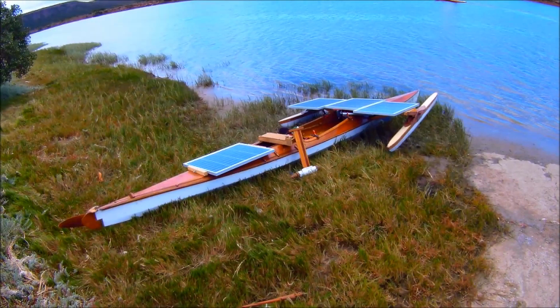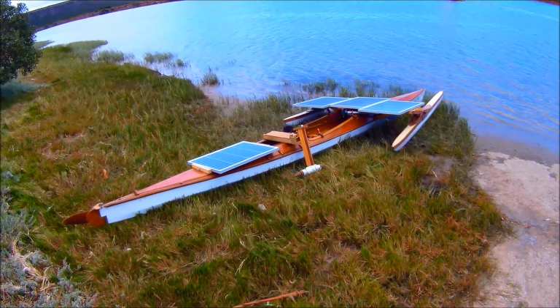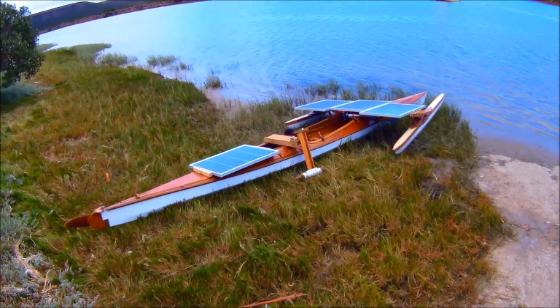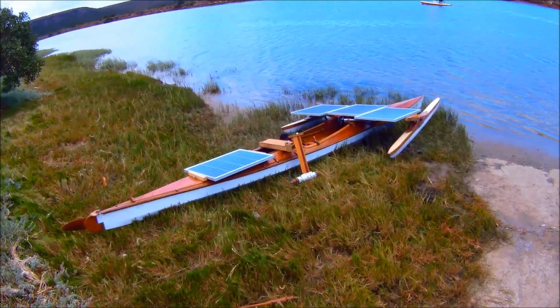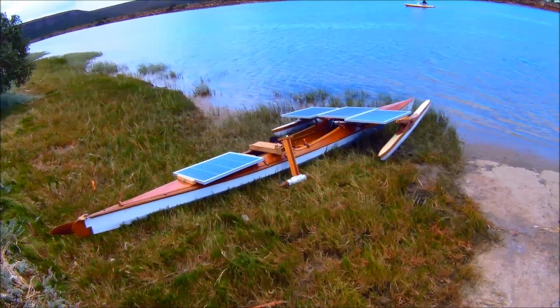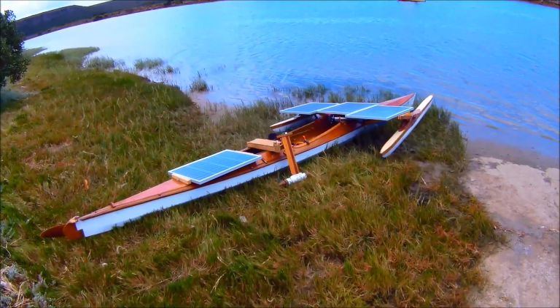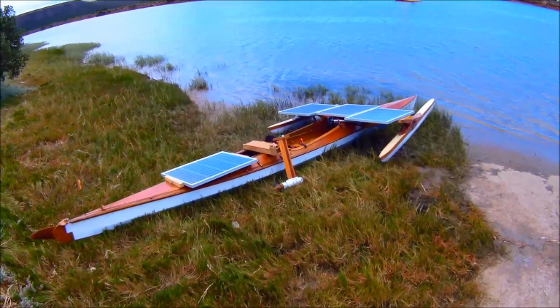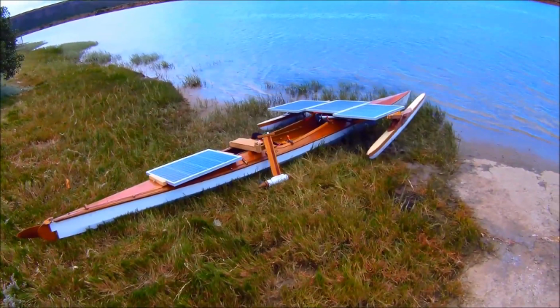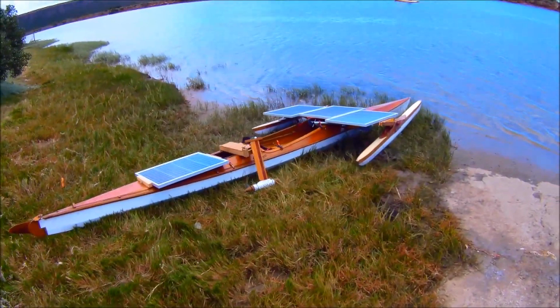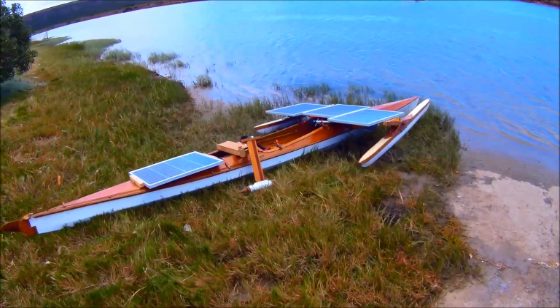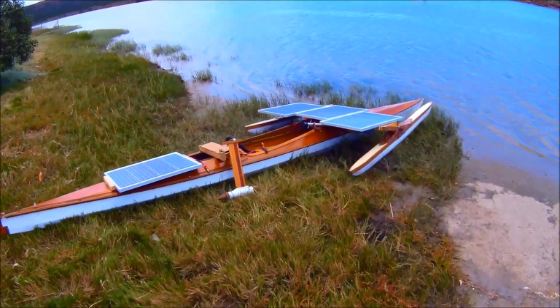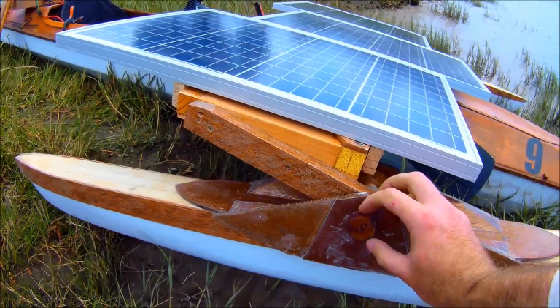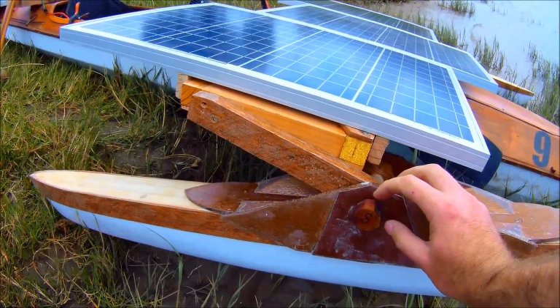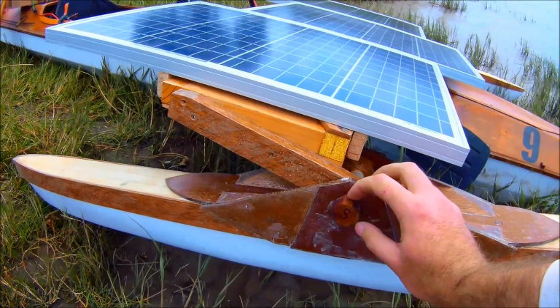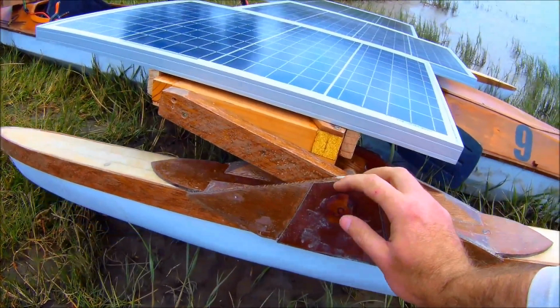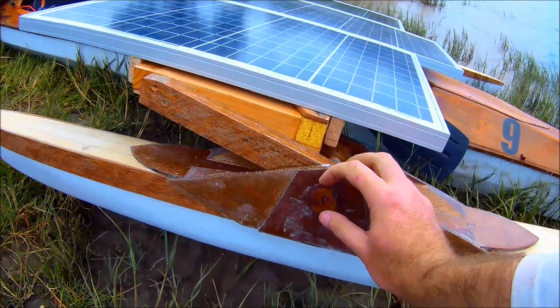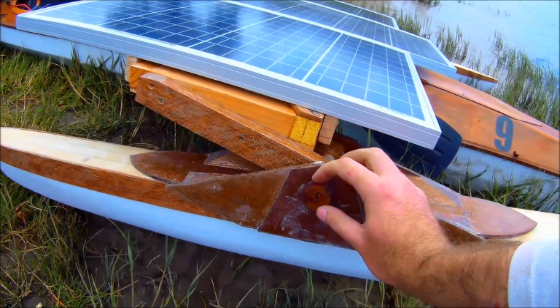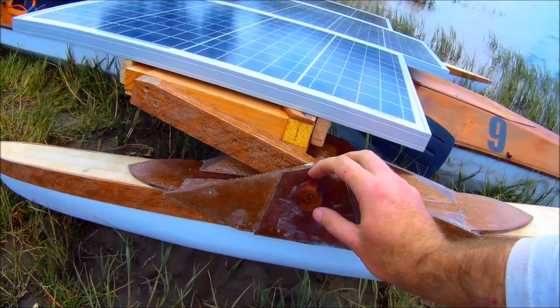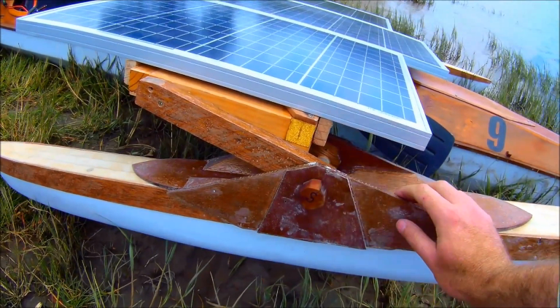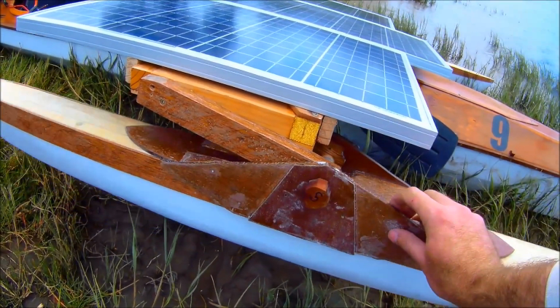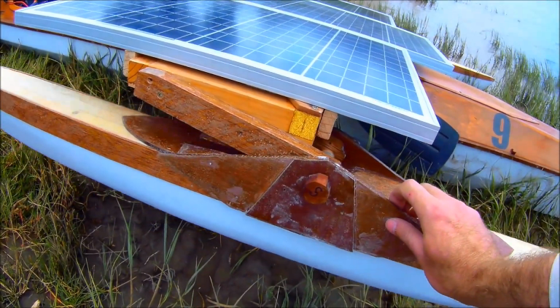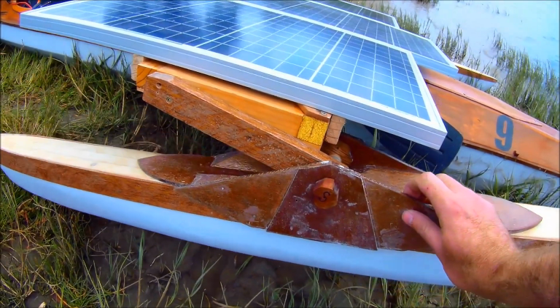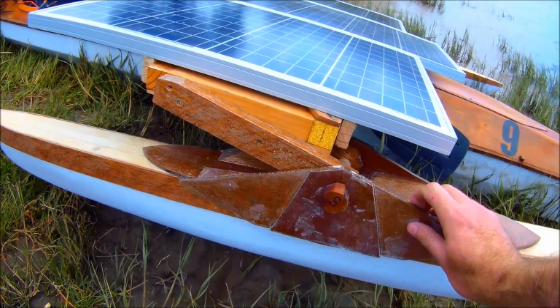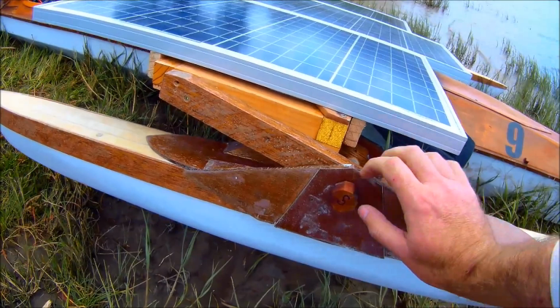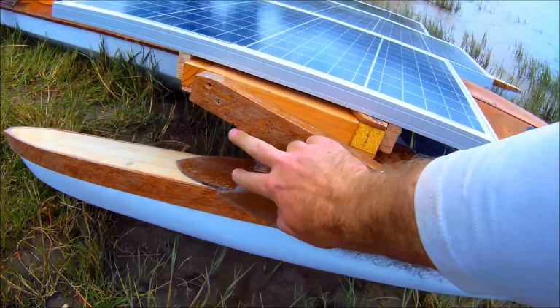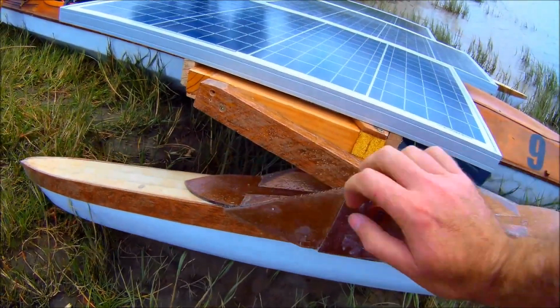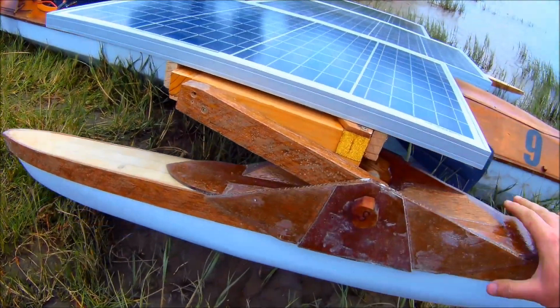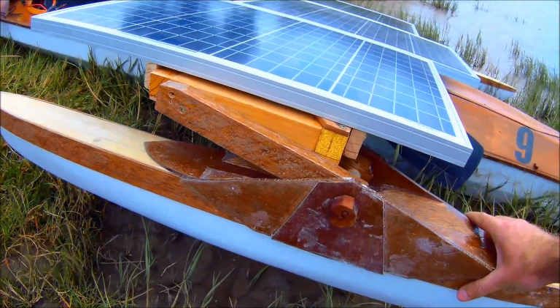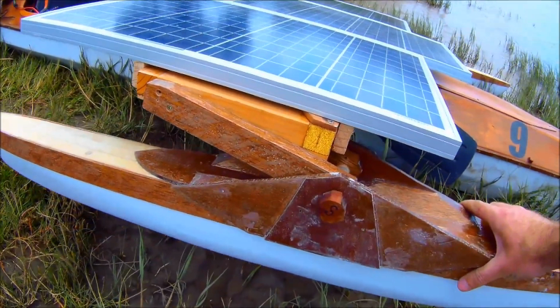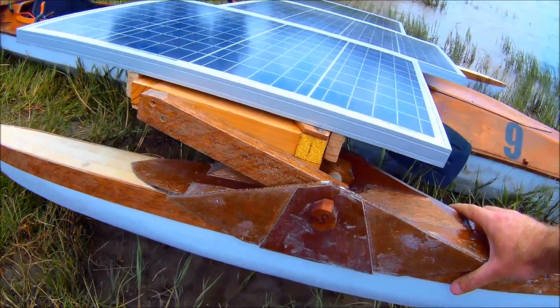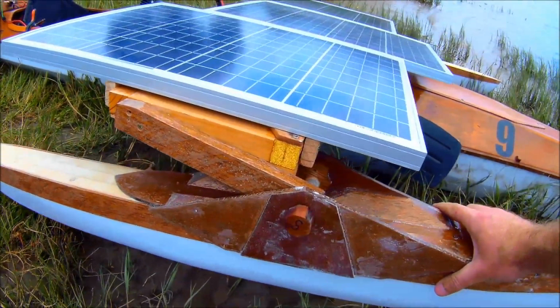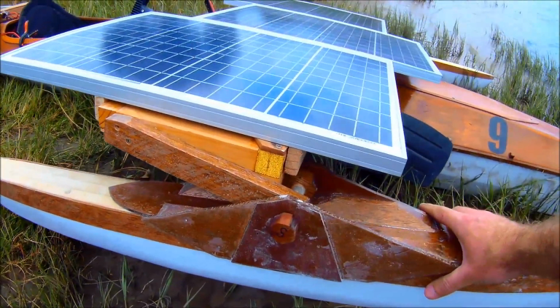Right, 2019. Next race is this coming Sunday. I've raised the outriggers about 20mm just to give me better clearance, and then later I'll fix them to prevent them from swivelling.